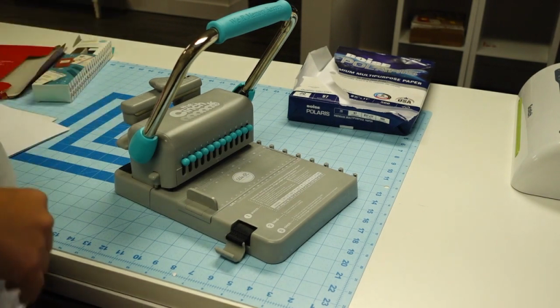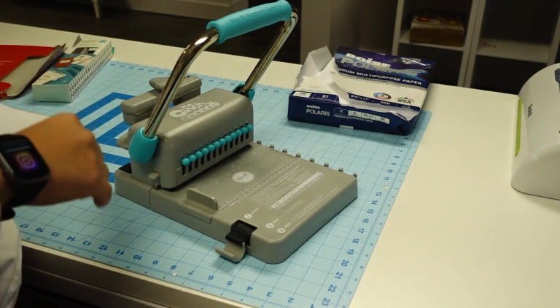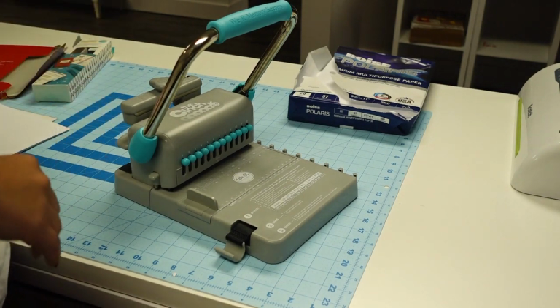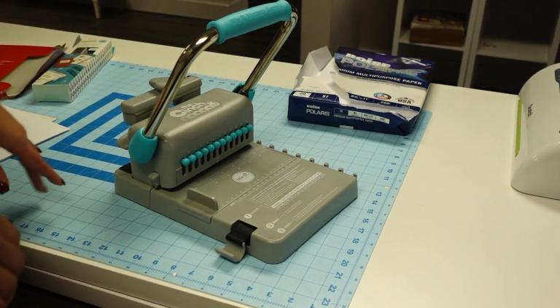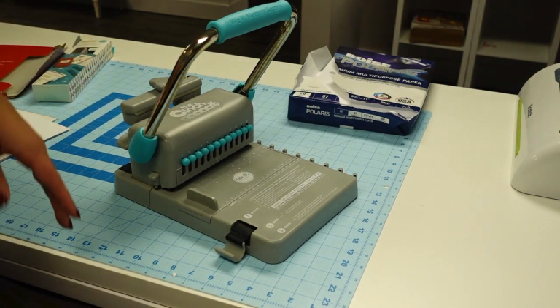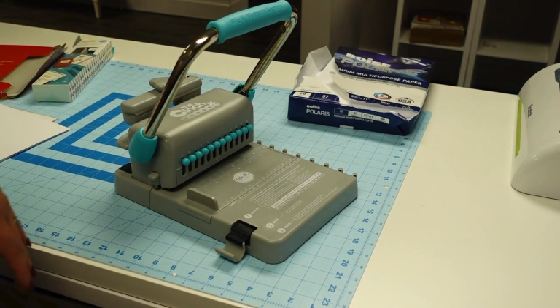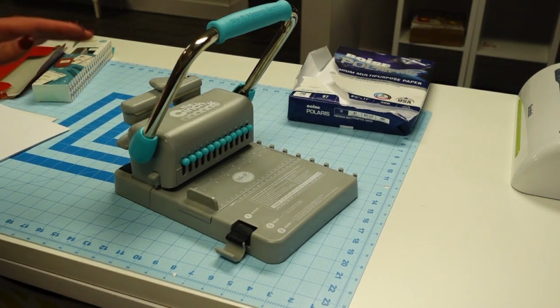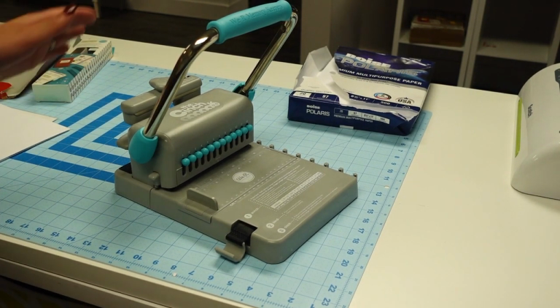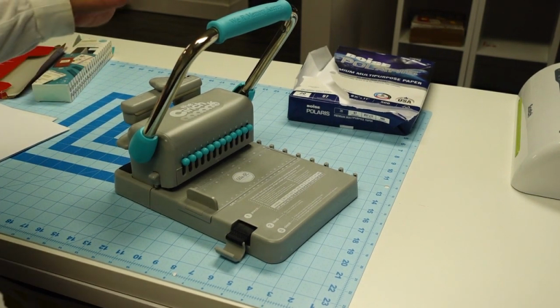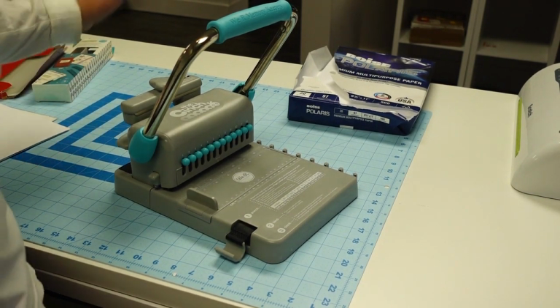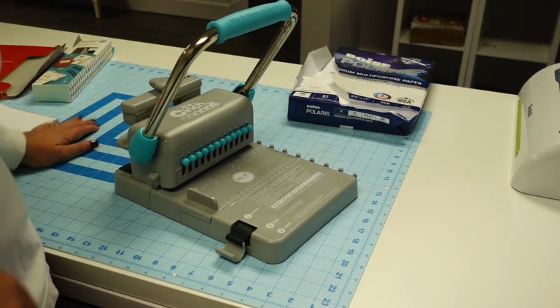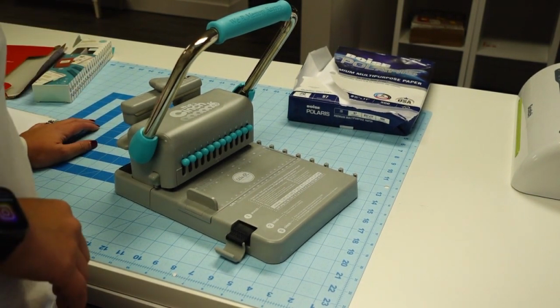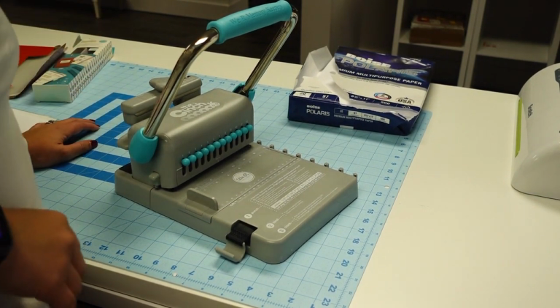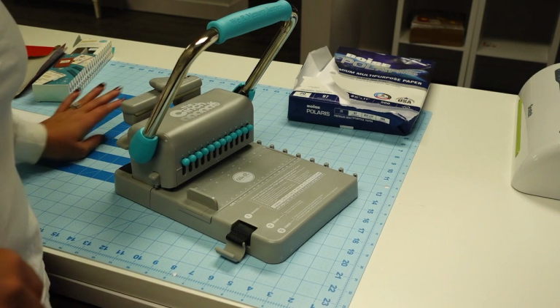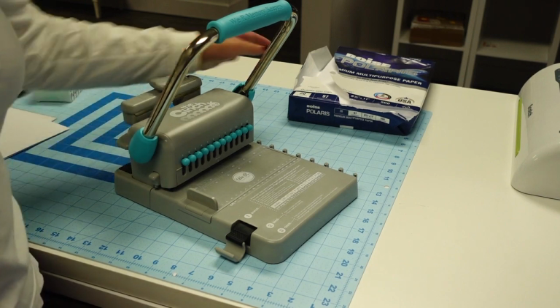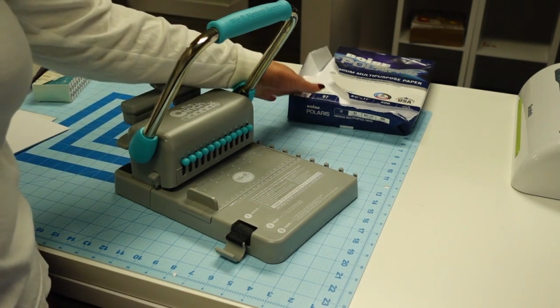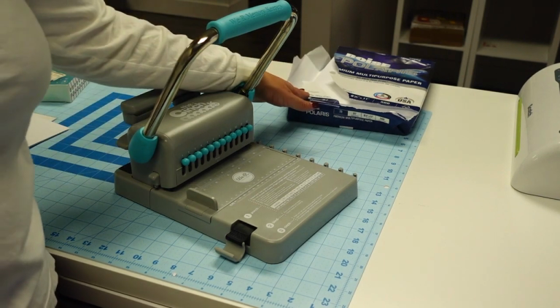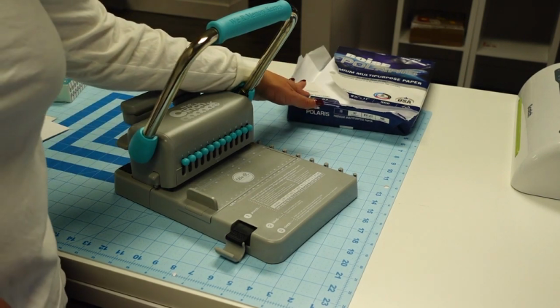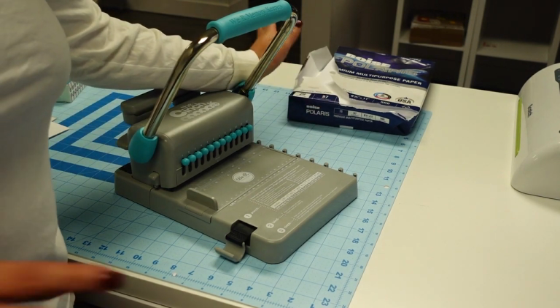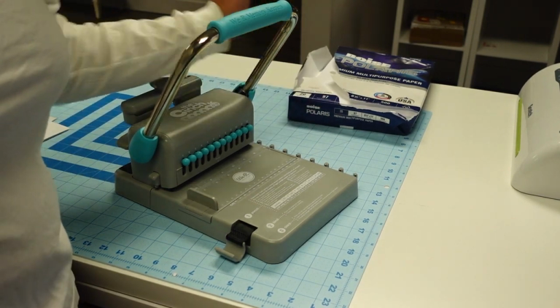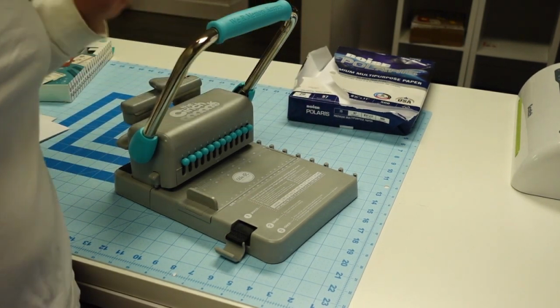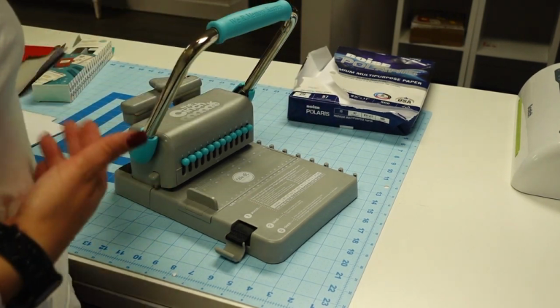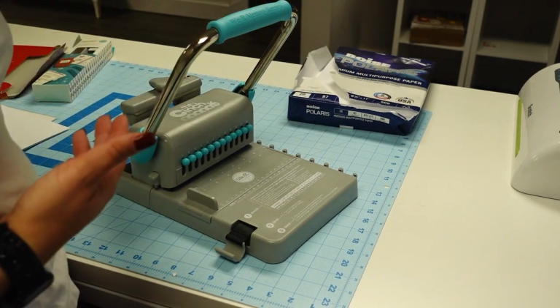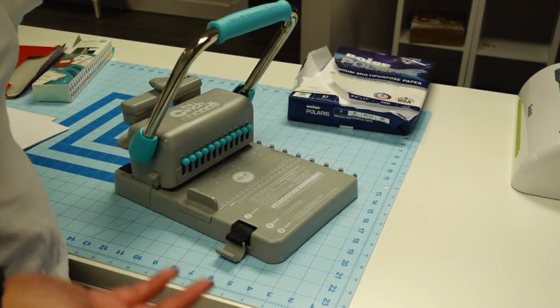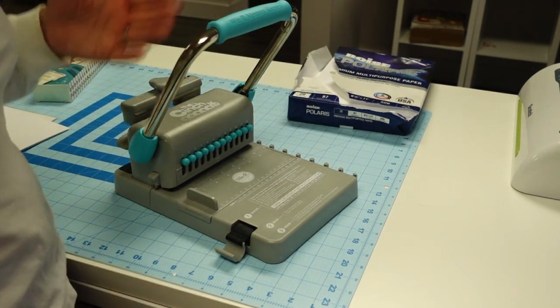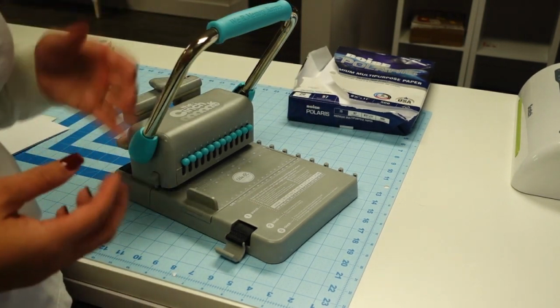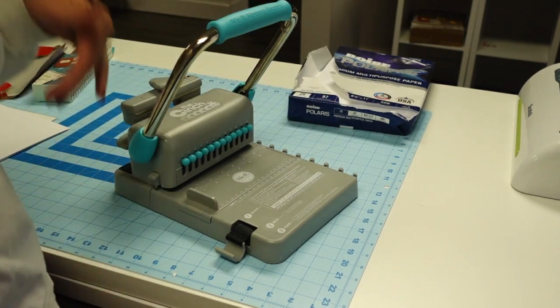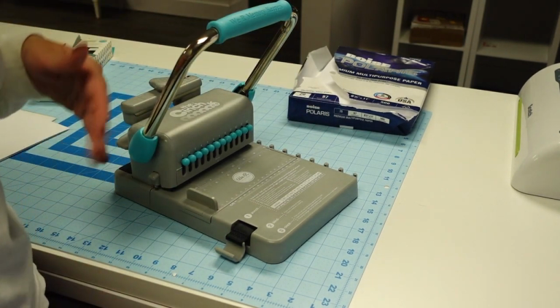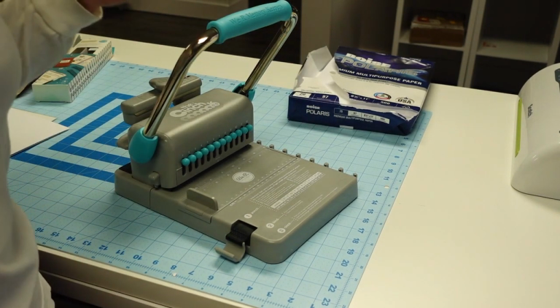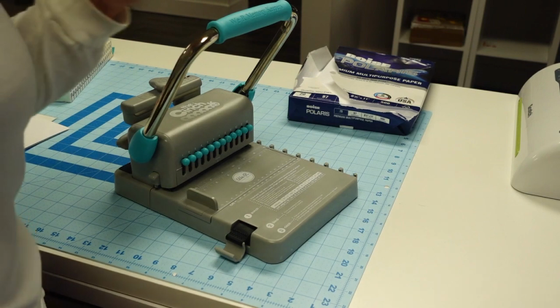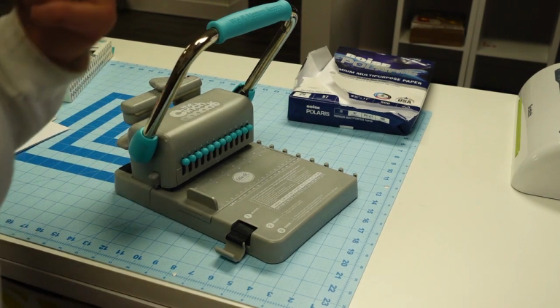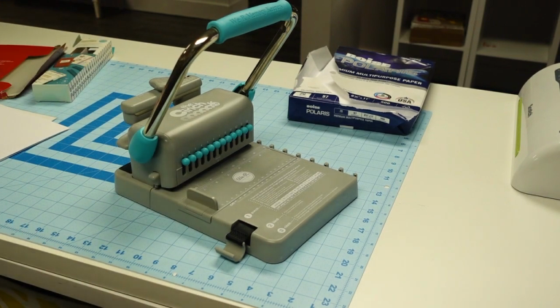Now I'm going to punch the rest of the holes for the inside pages. I'll speed that up so you can watch, and then I'll come back and we'll add the coil.